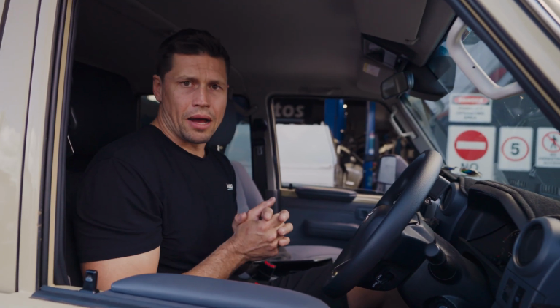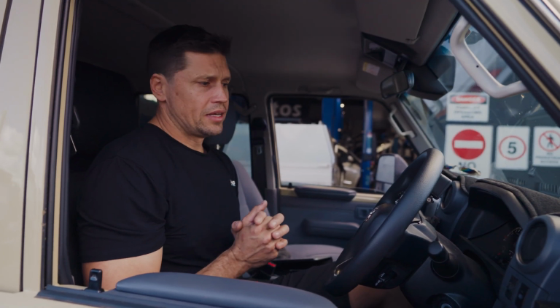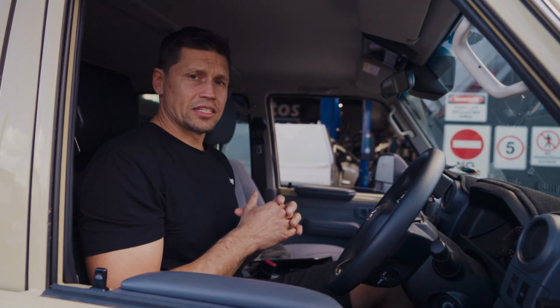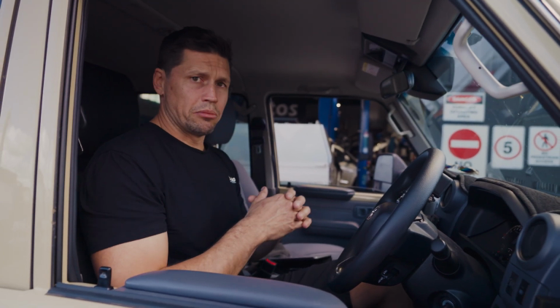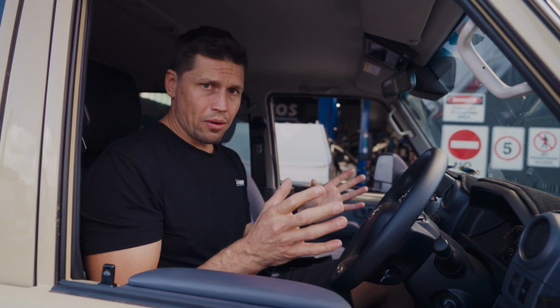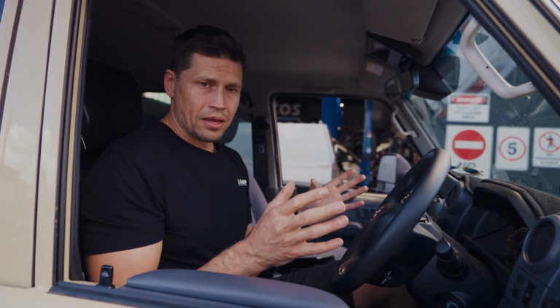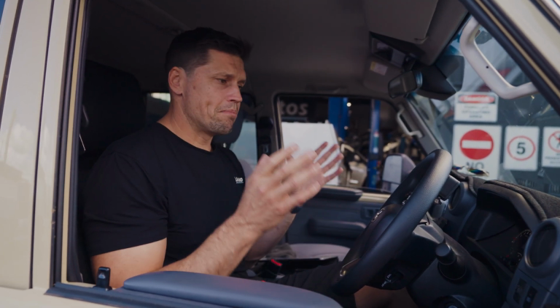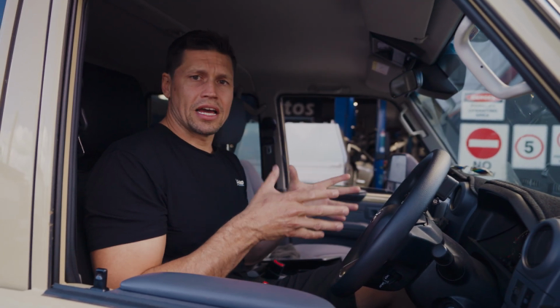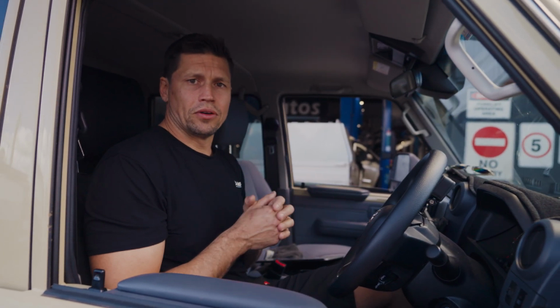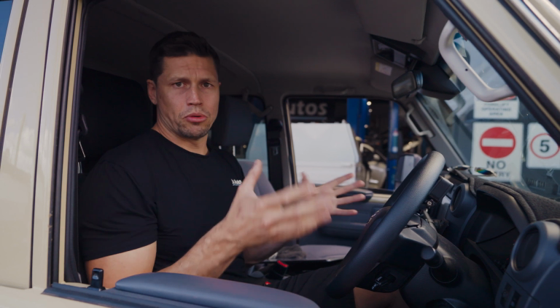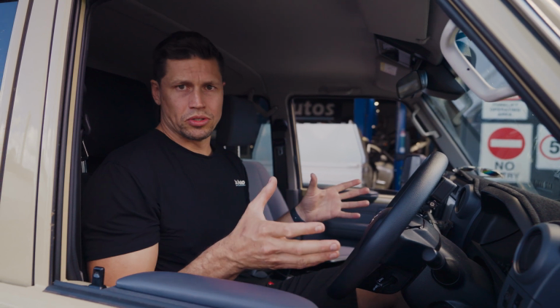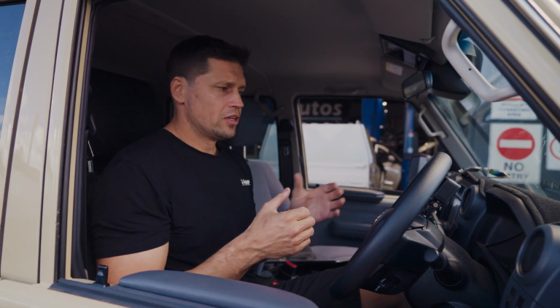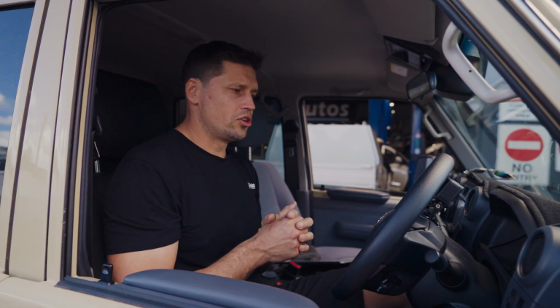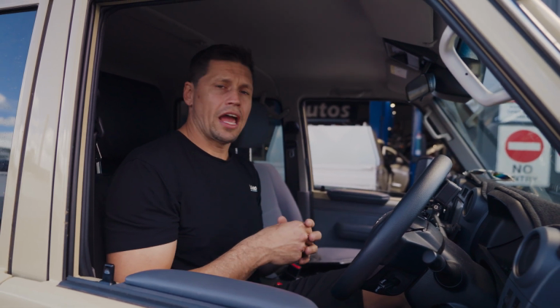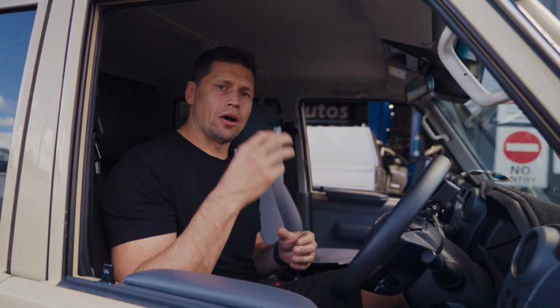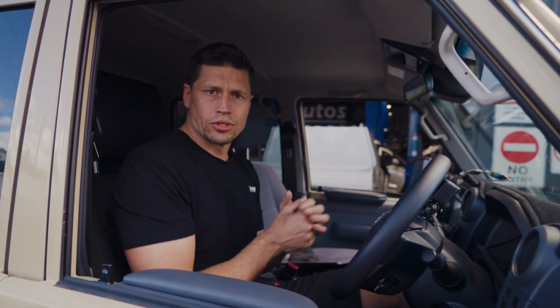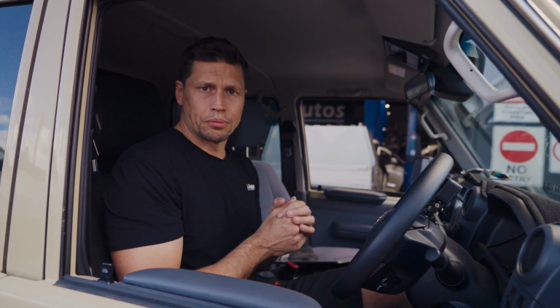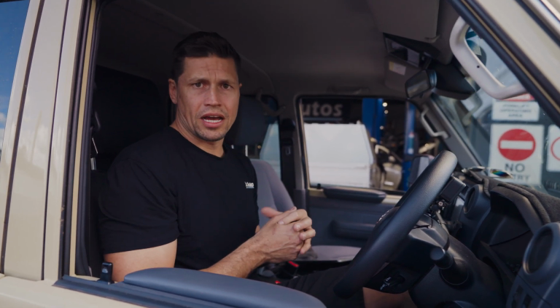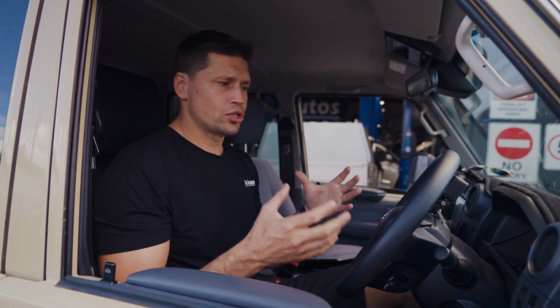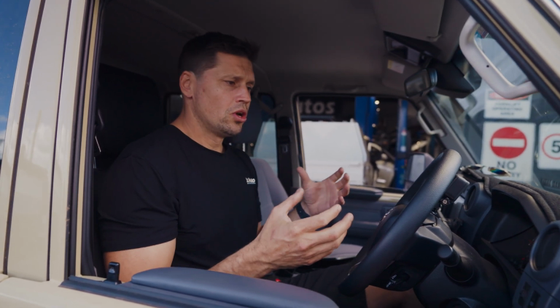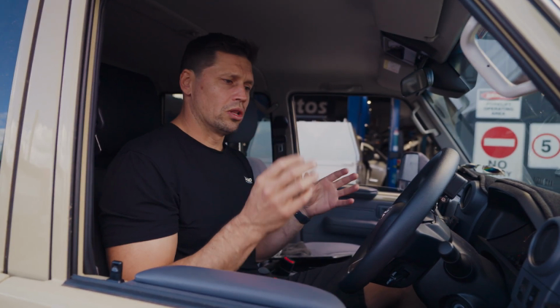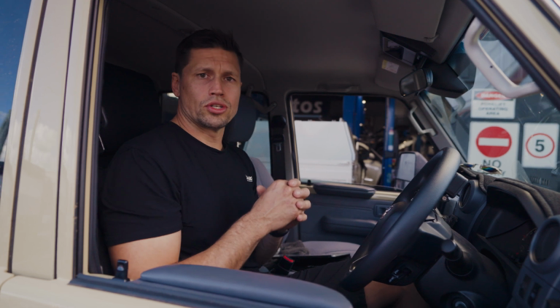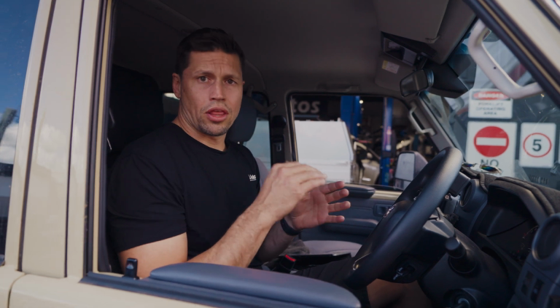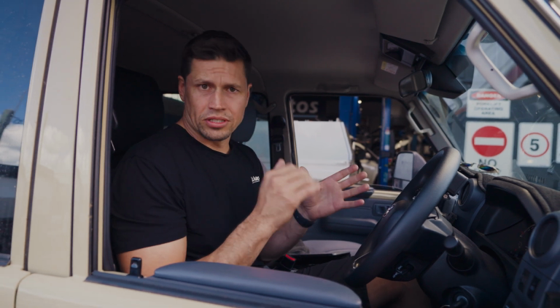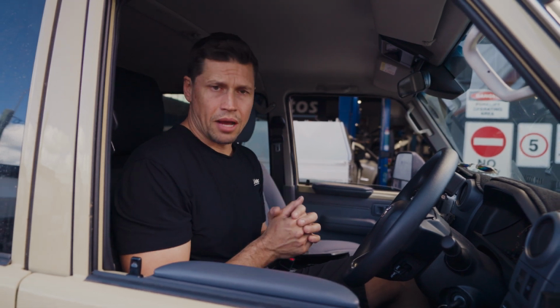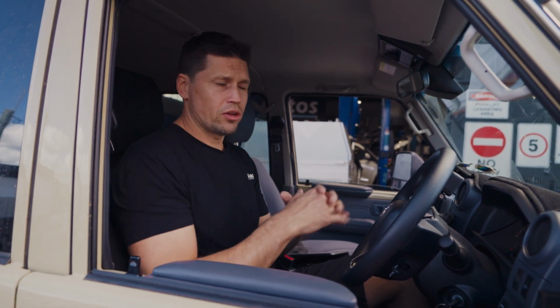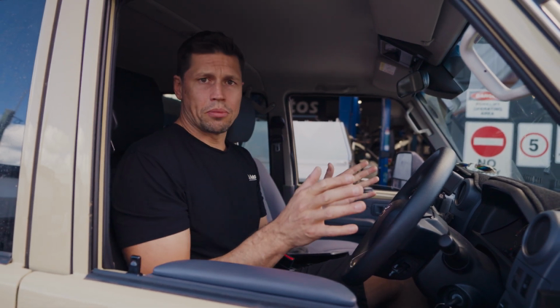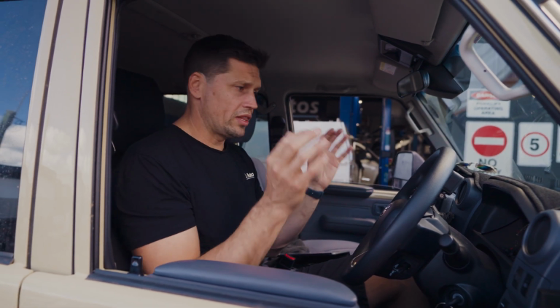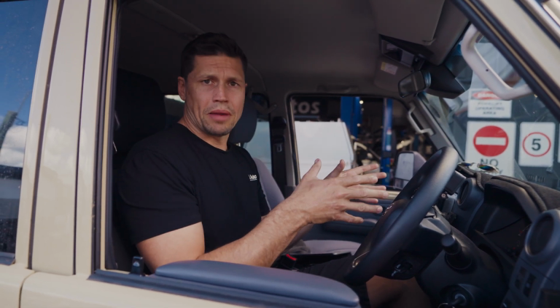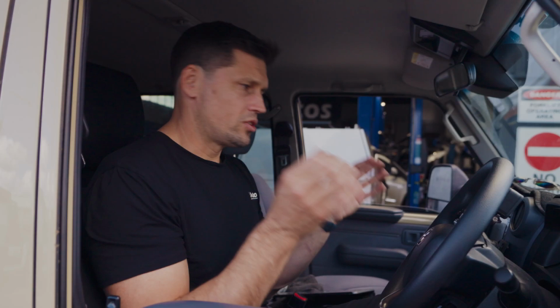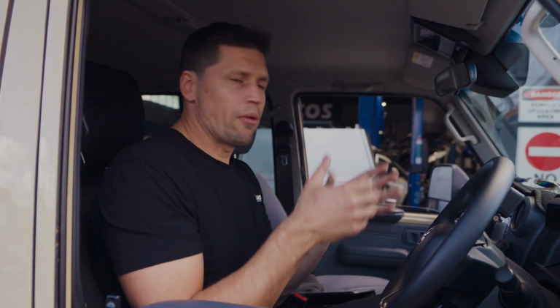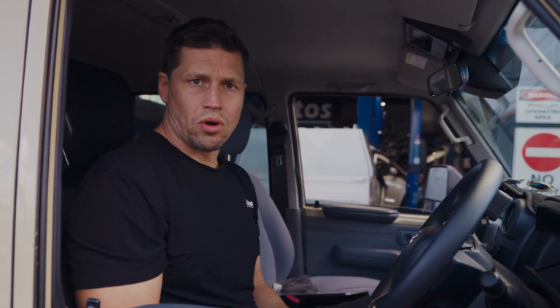This doesn't give you any more power, but it makes the car feel a little bit more responsive. So you no longer have to buy a throttle controller to put on your car when you get a tune, or rely on the tuner to set the throttle sensitivity up. Now you have that option with our multi-mapping to do it however you want.